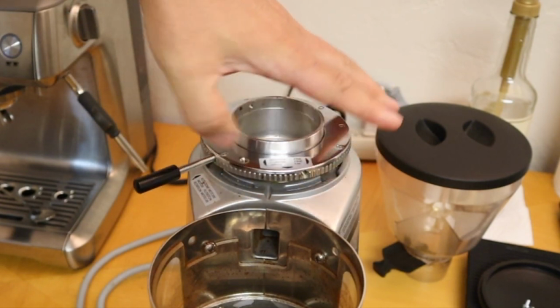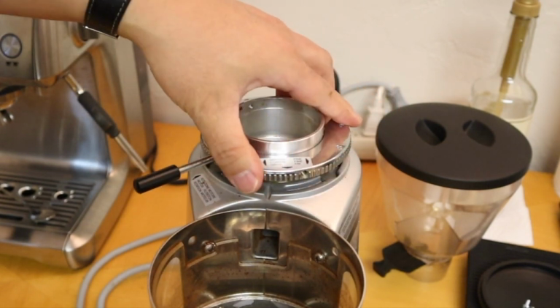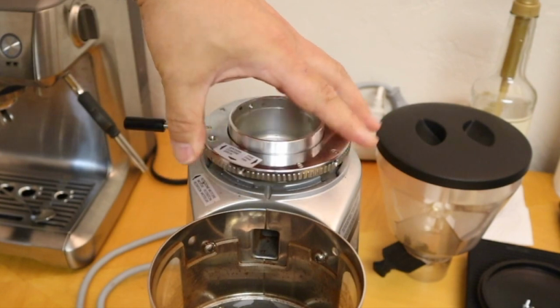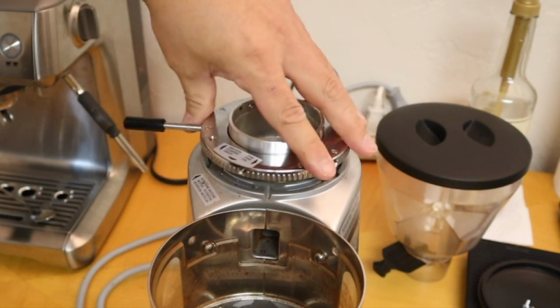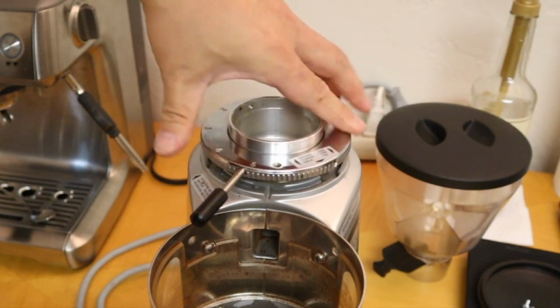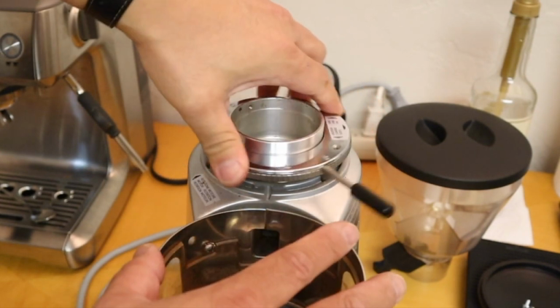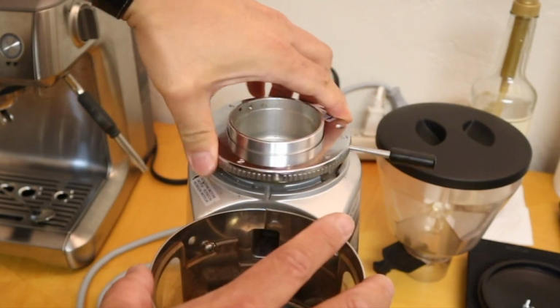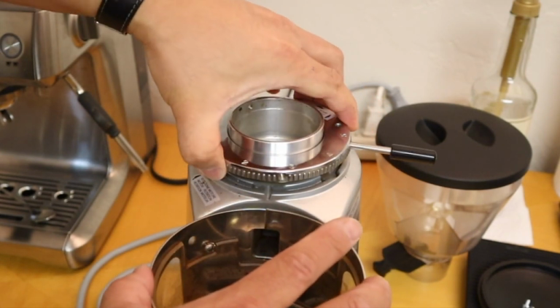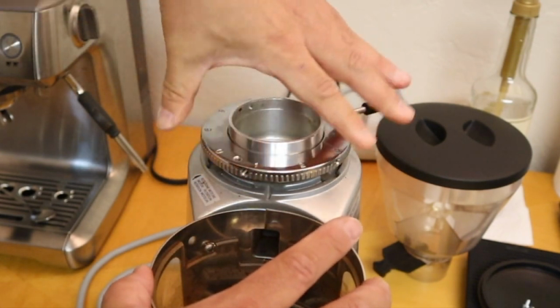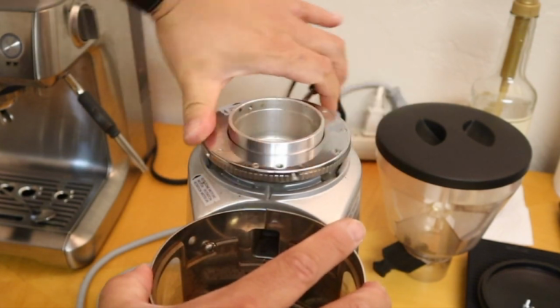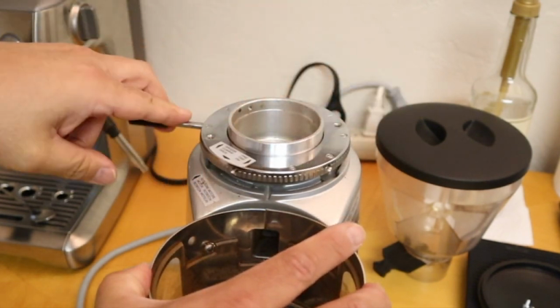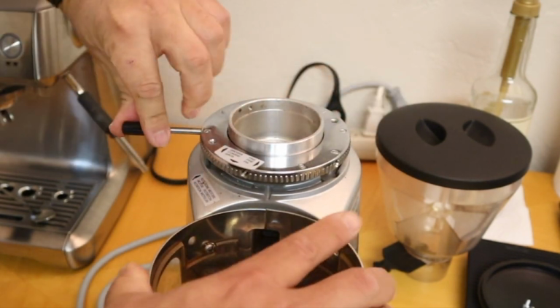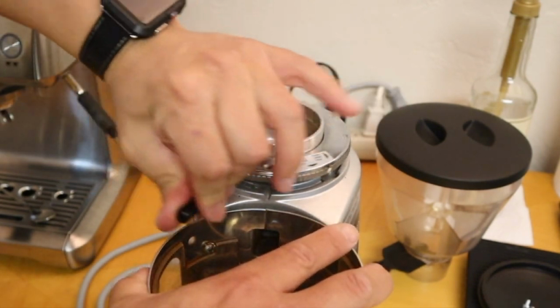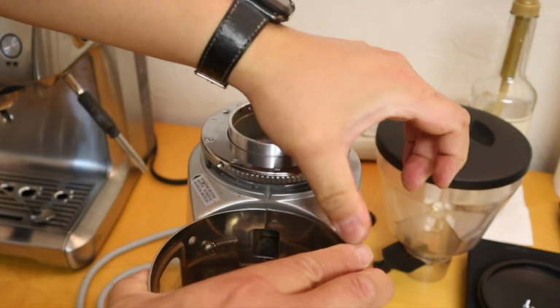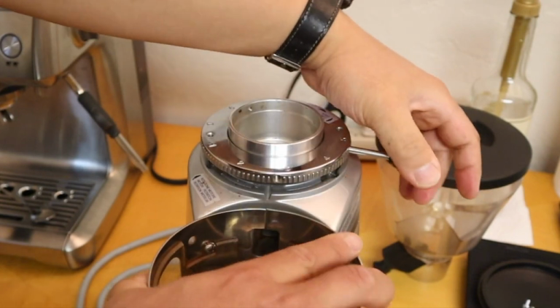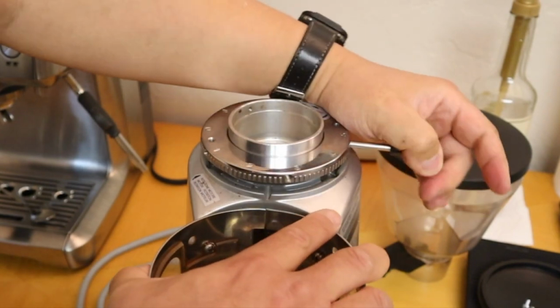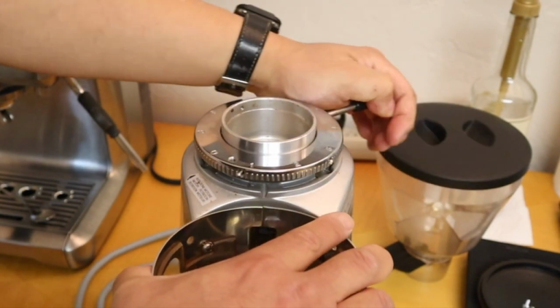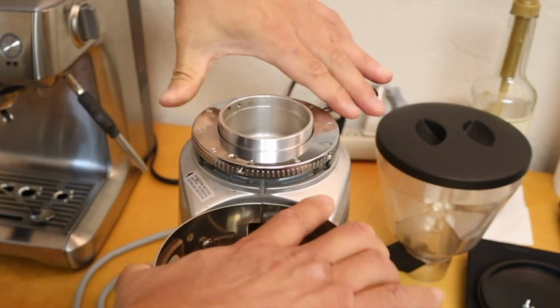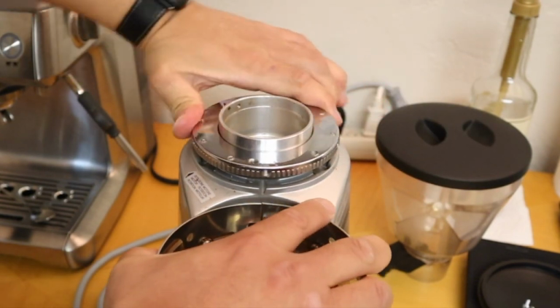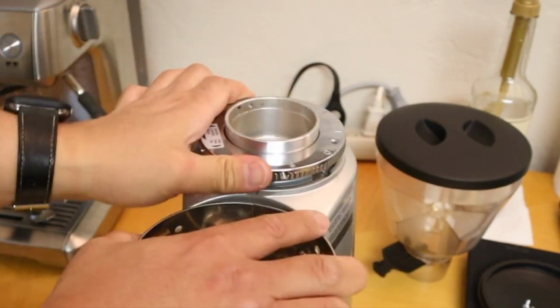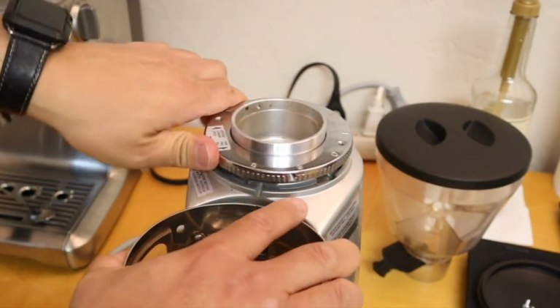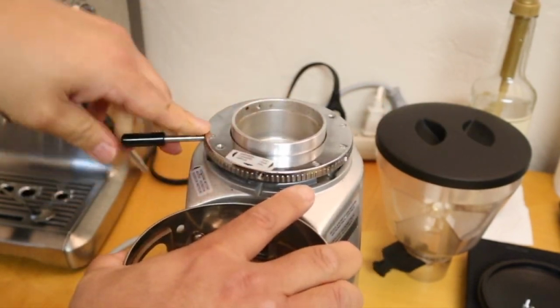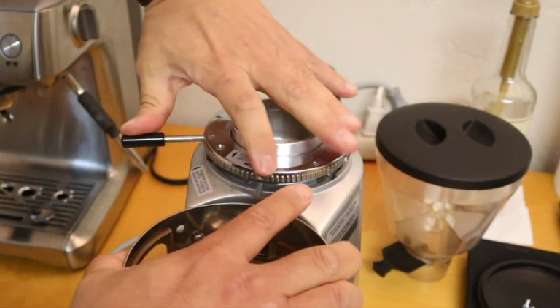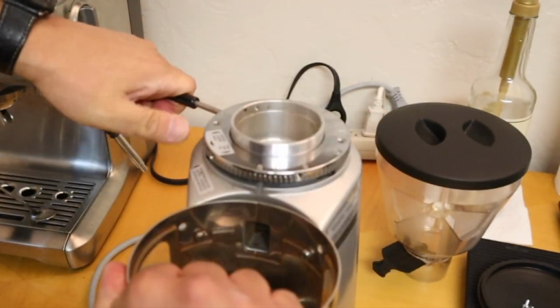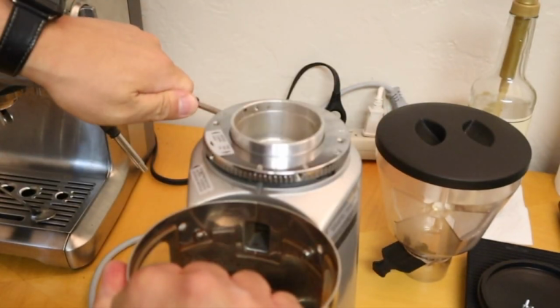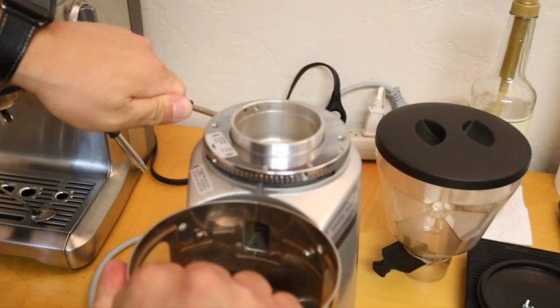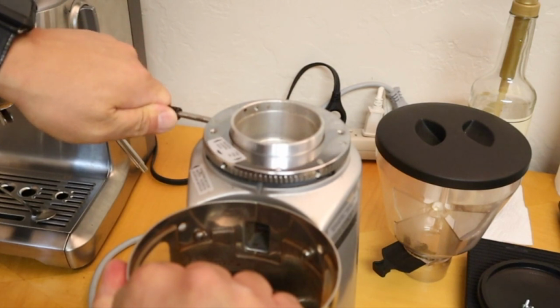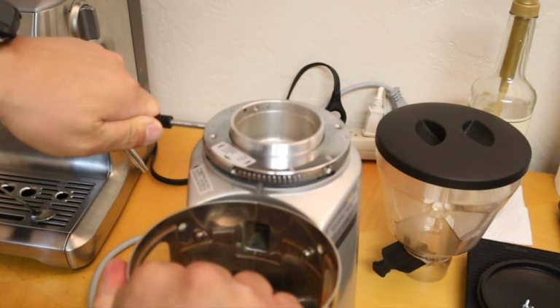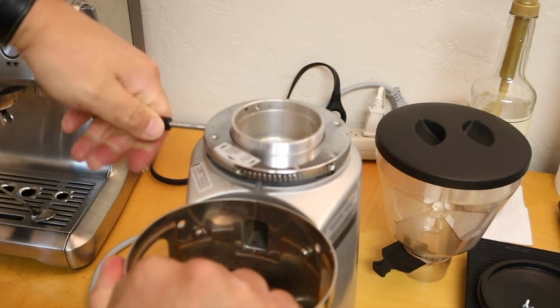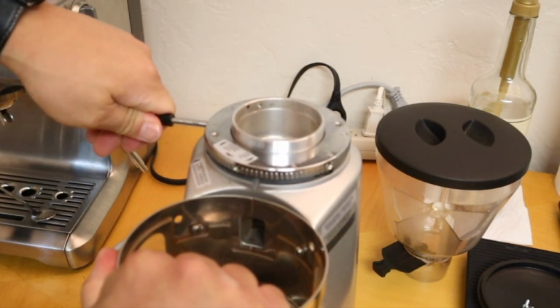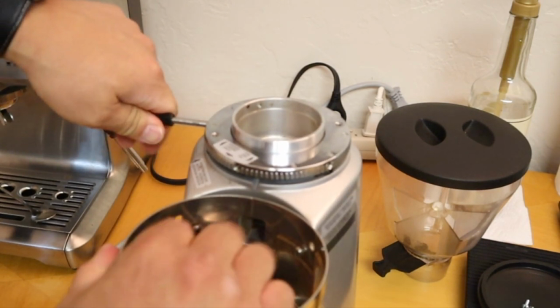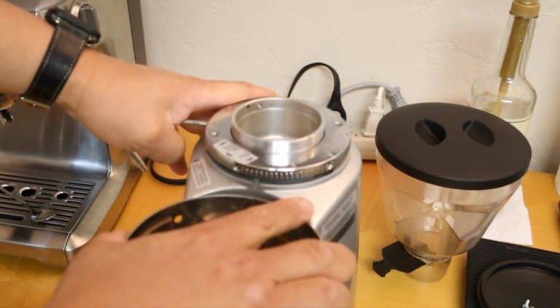We have to screw back in the top collar. This is counter-clockwise. It's almost screwed in from the bottom here.